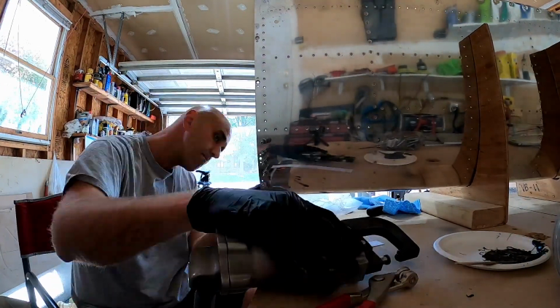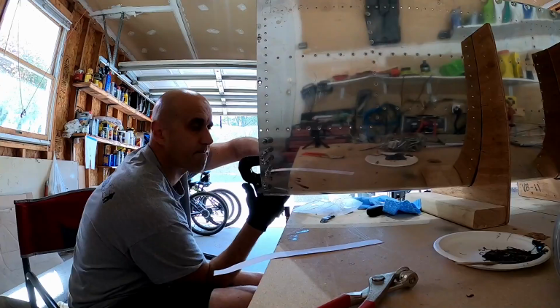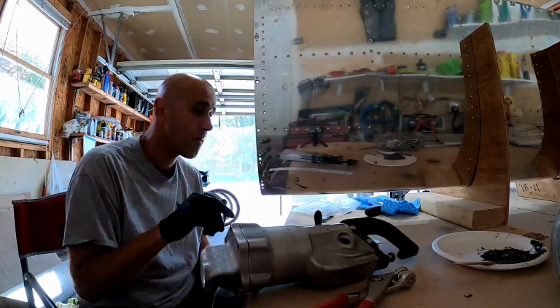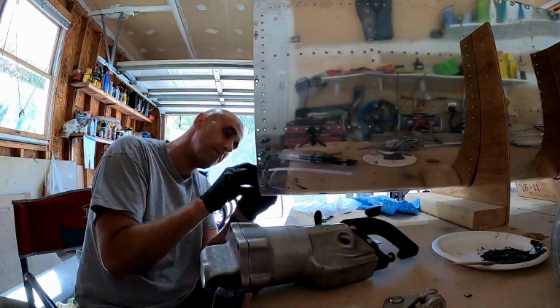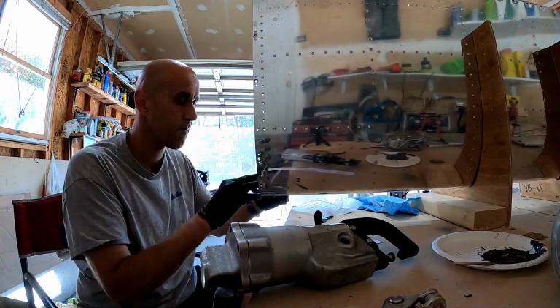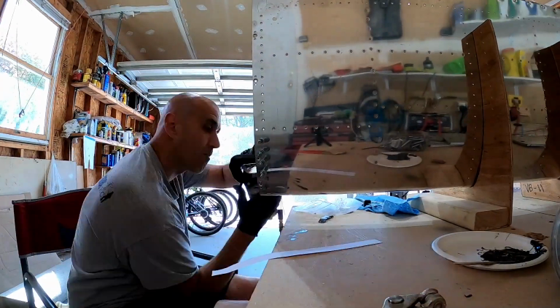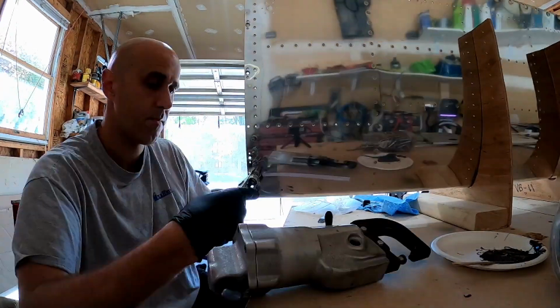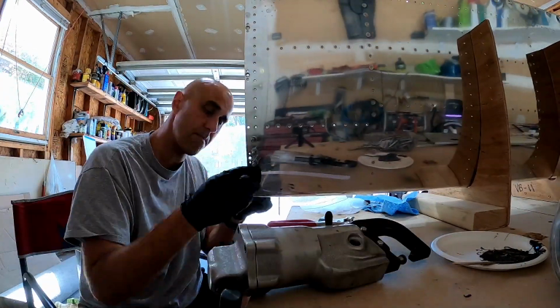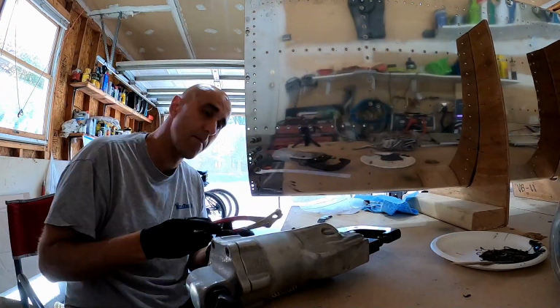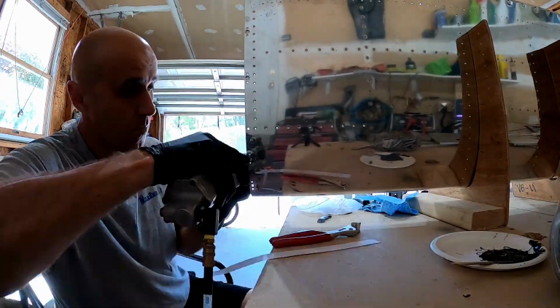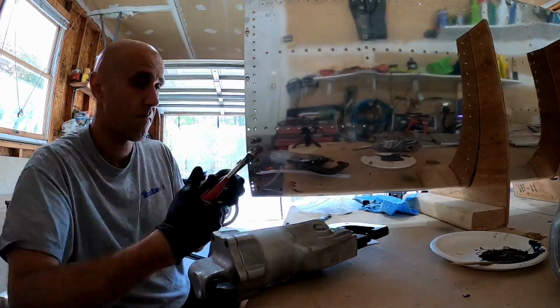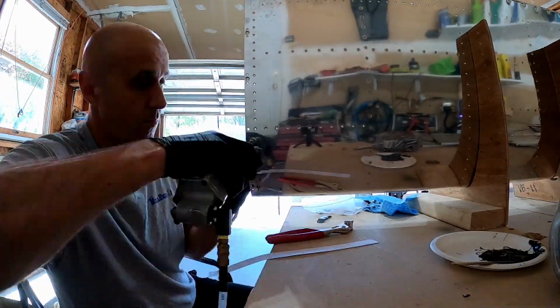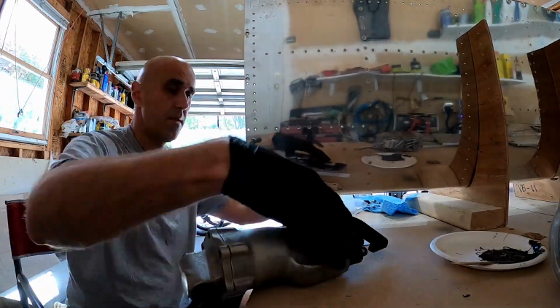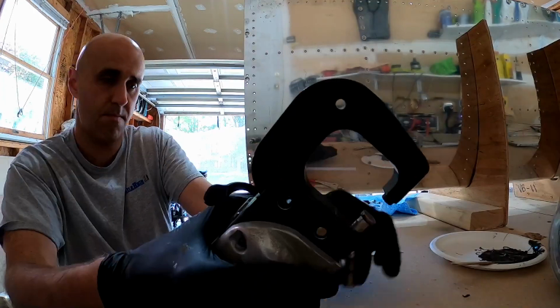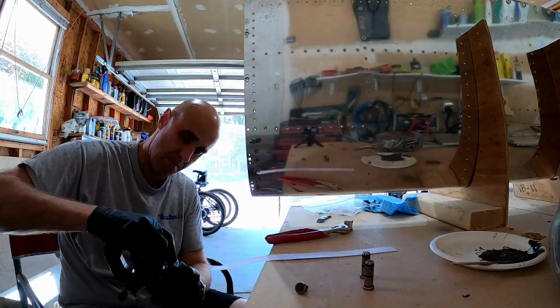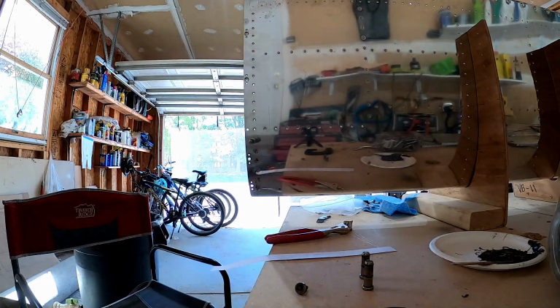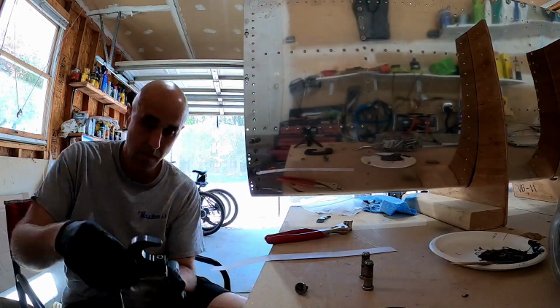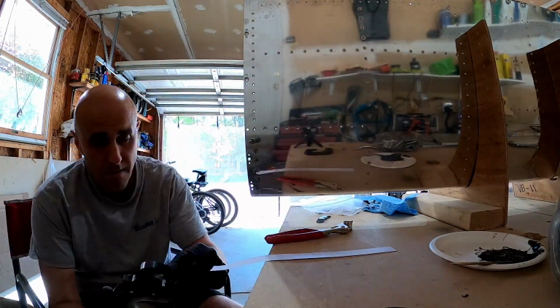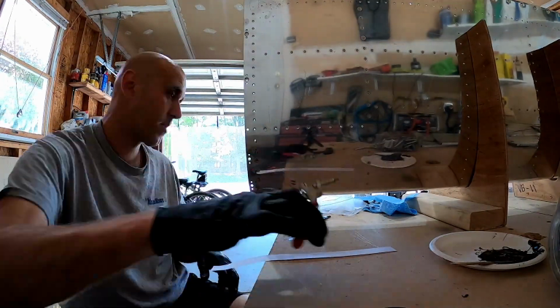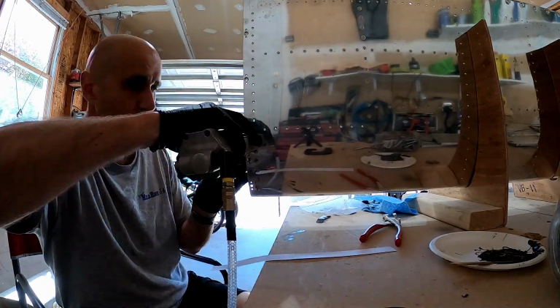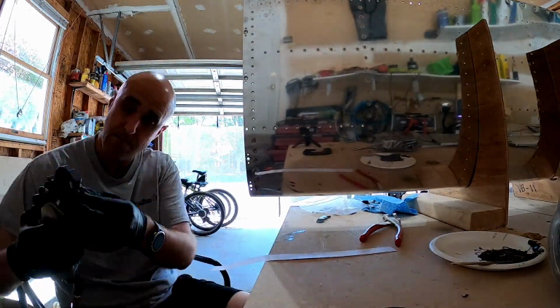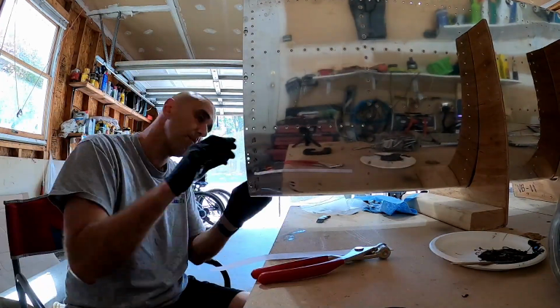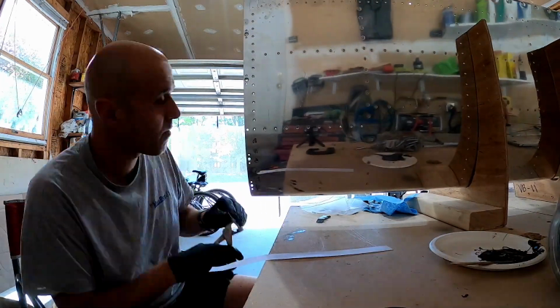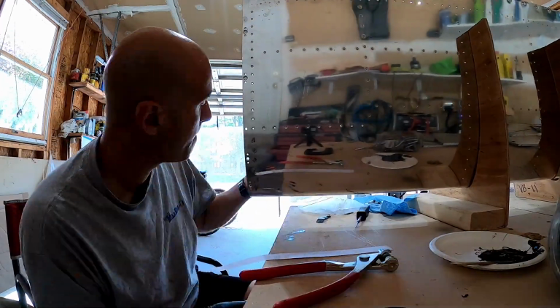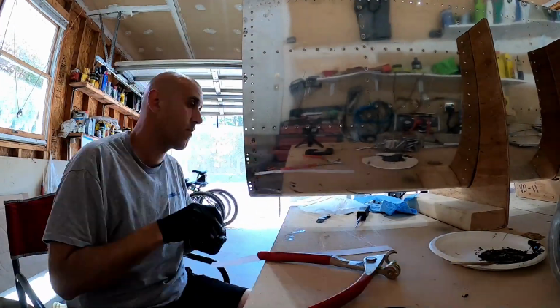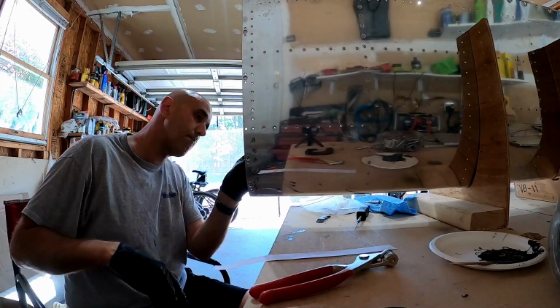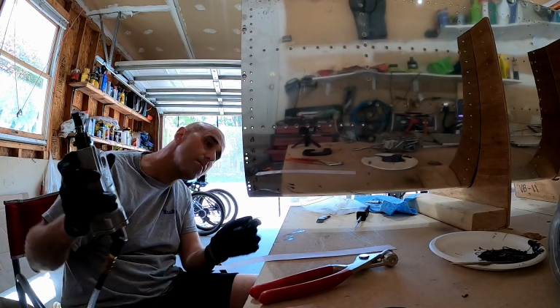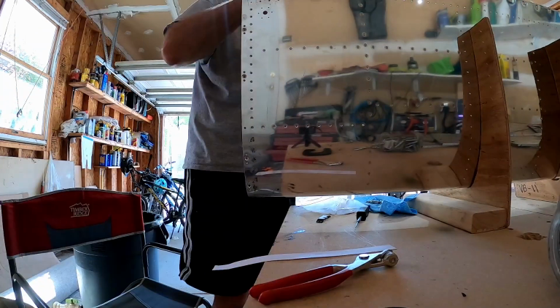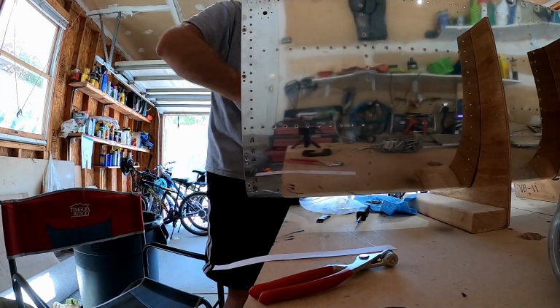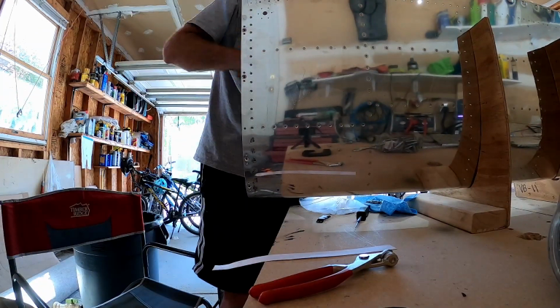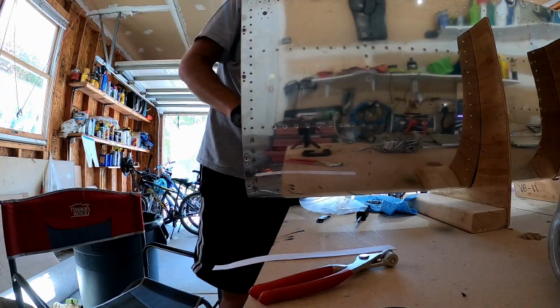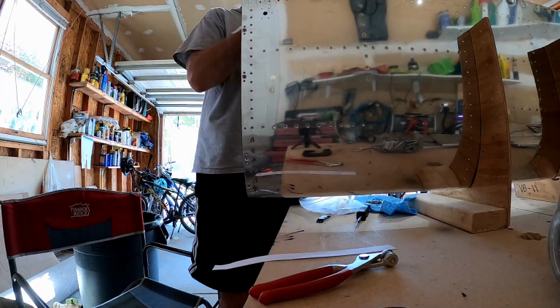Since this one's on the end, you can use the squeezer, and it makes riveting these a lot easier, although not entirely without fail. I think I did mess one up and have to drill it out and put it back in later.